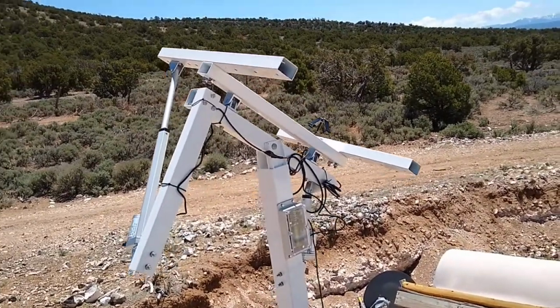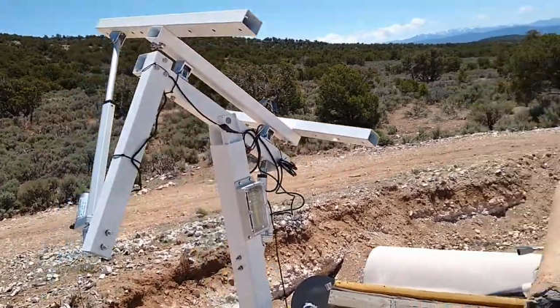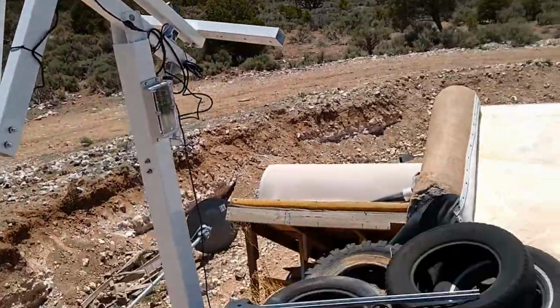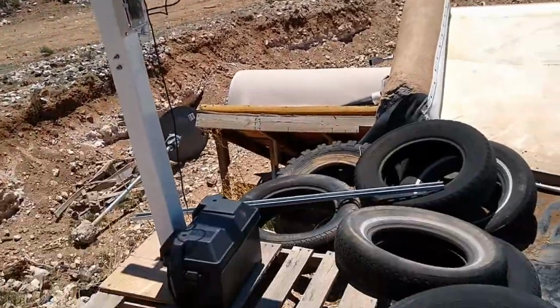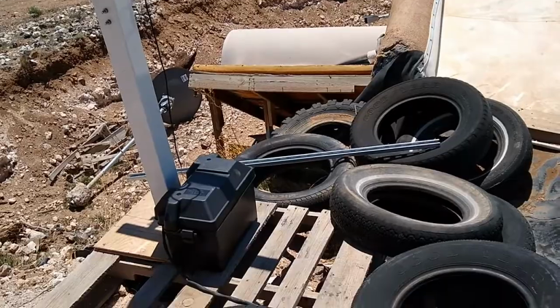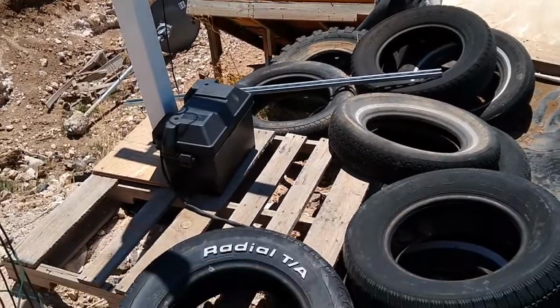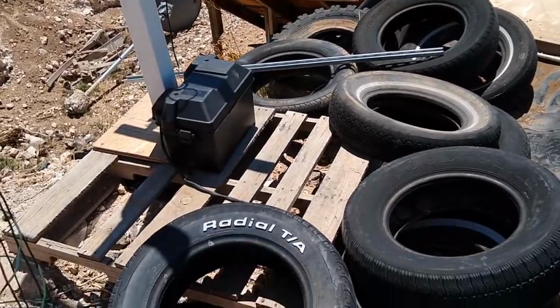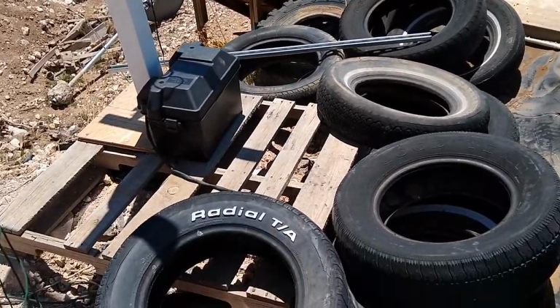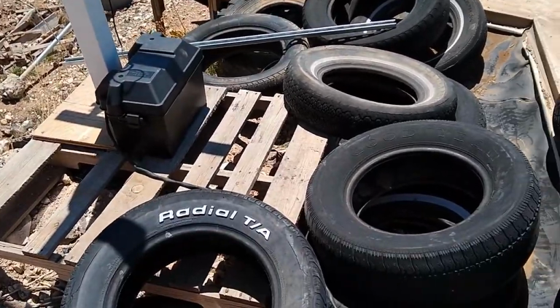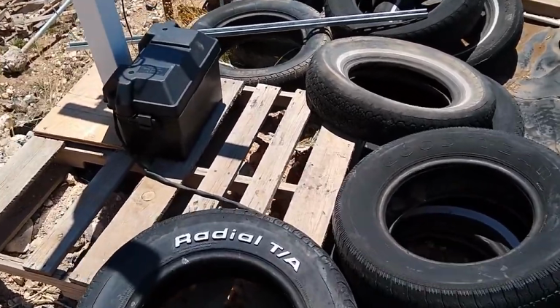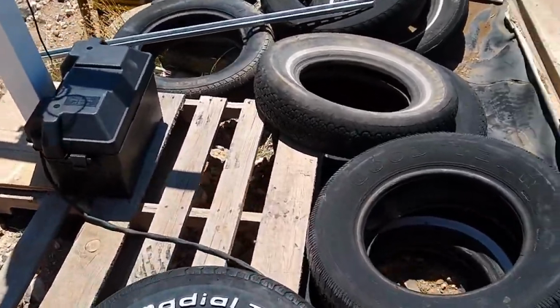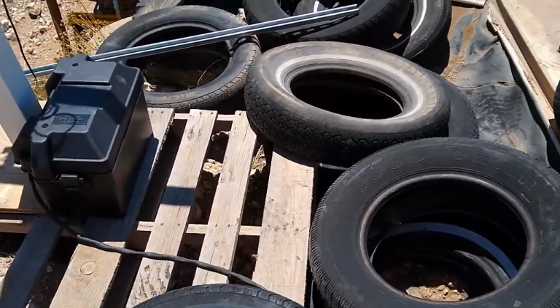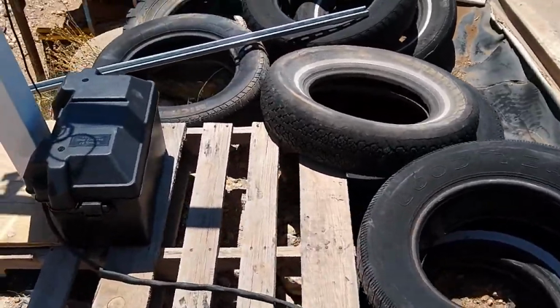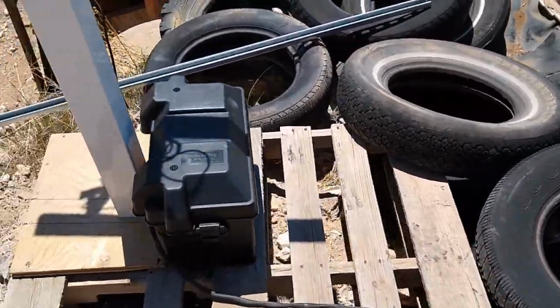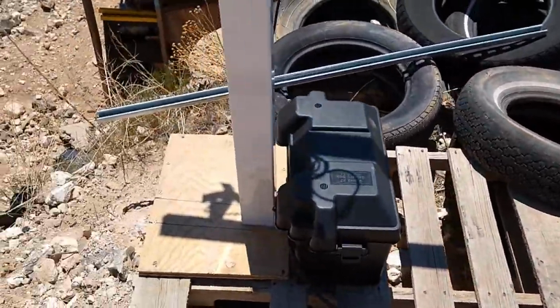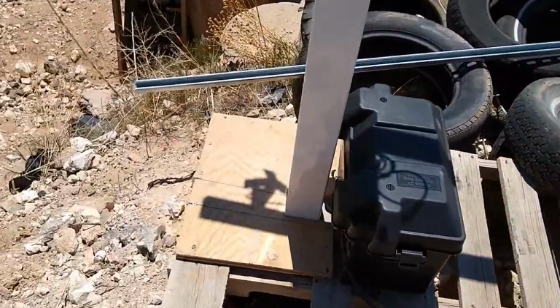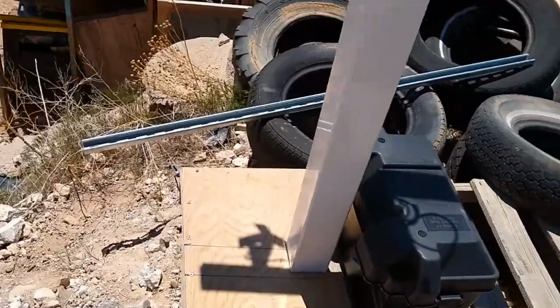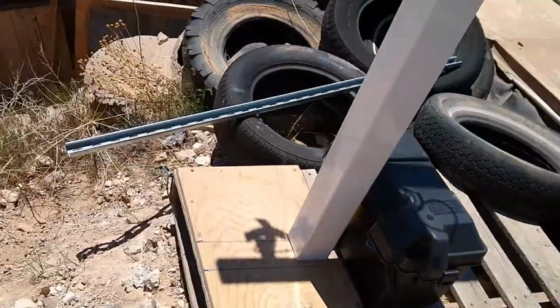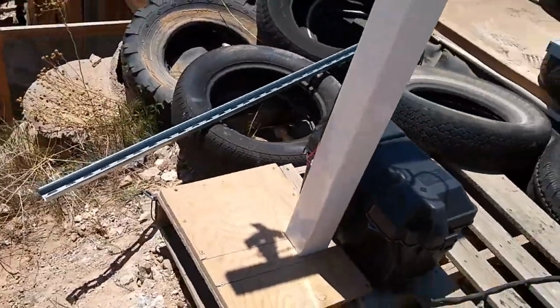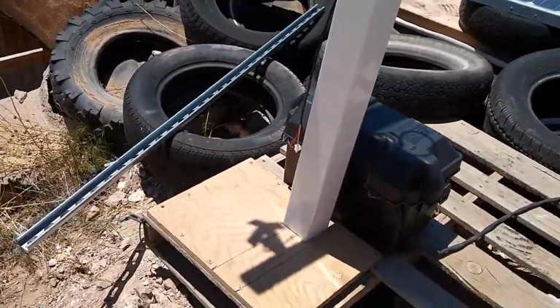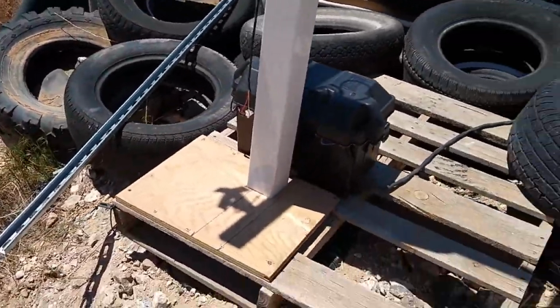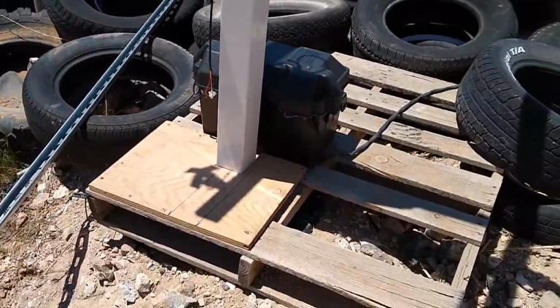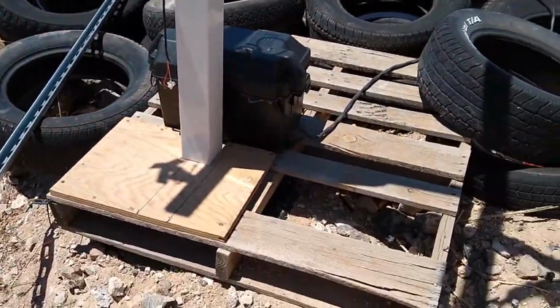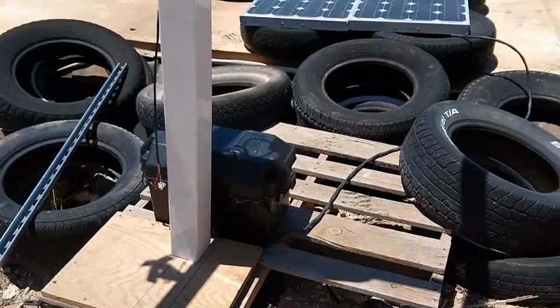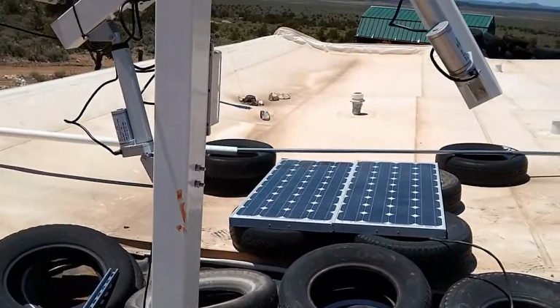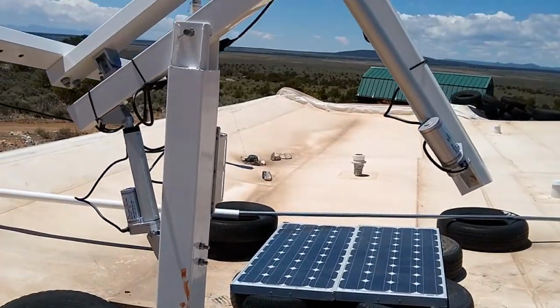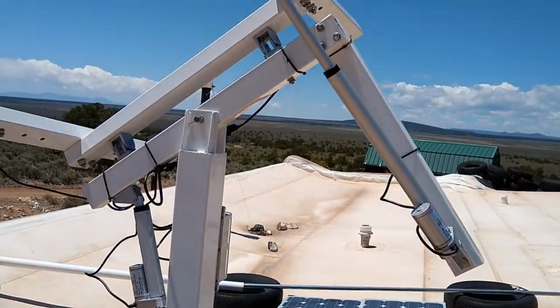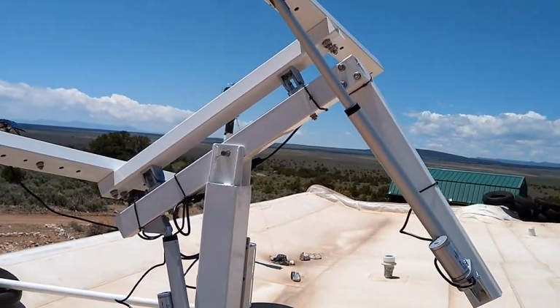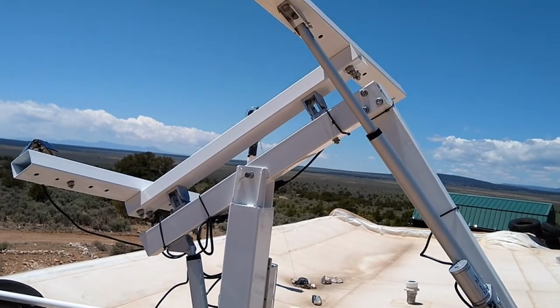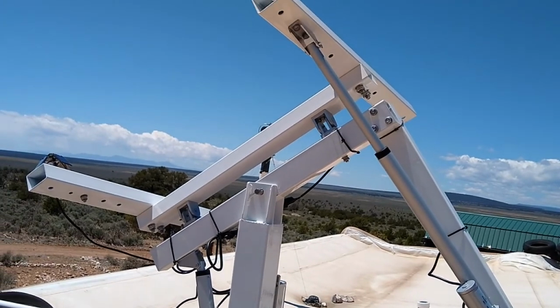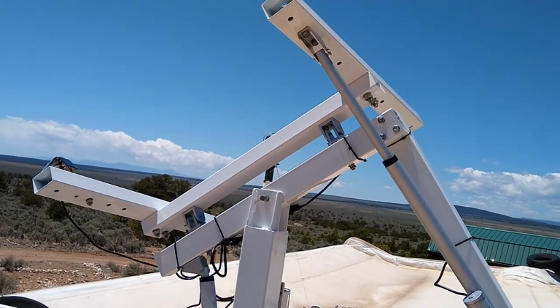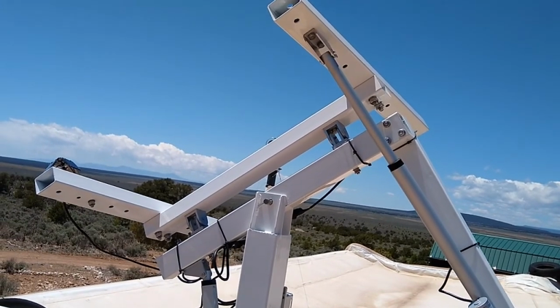The whole thing is powered from a 12-volt lead-acid battery, which is charged with an MPPT charge controller that's in the little battery housing. It's fed by 75-watt panels that are on the roof, set on four tires right now, but I'll make something more permanent eventually.